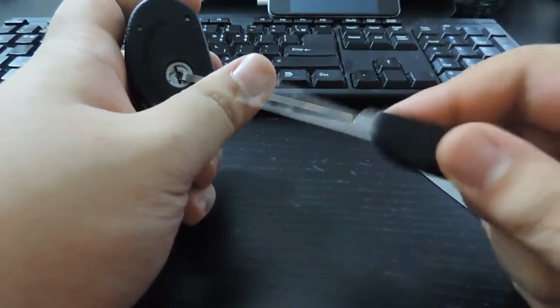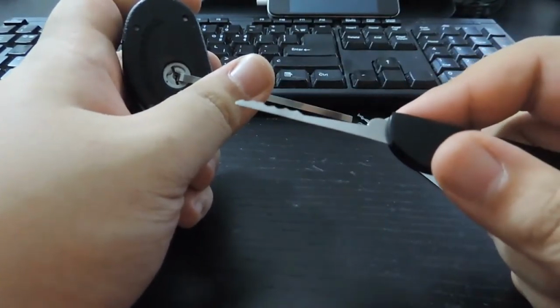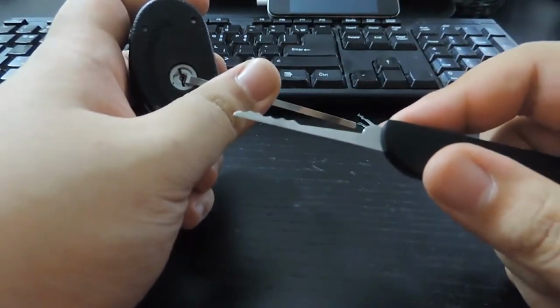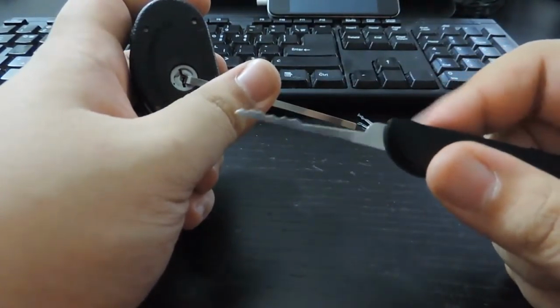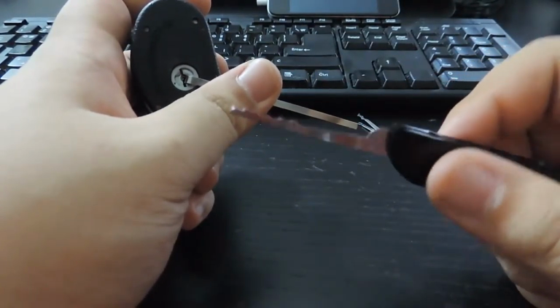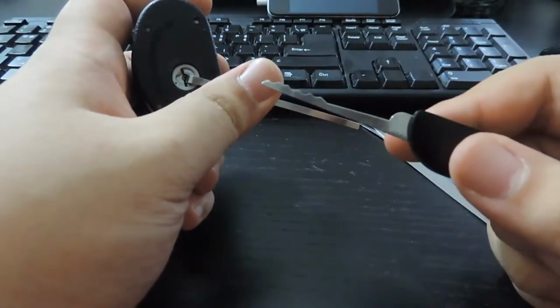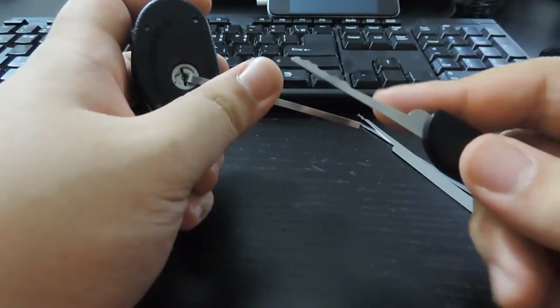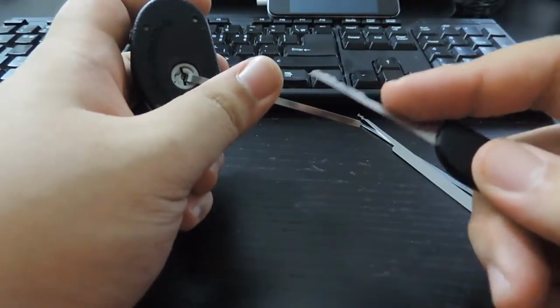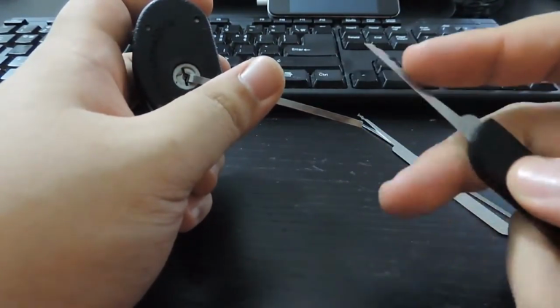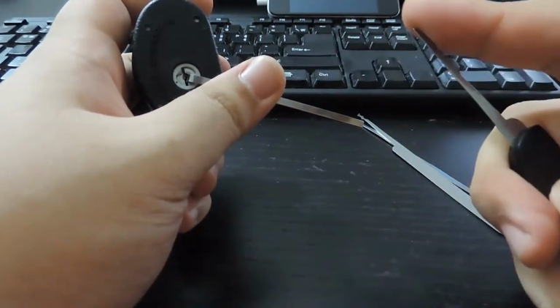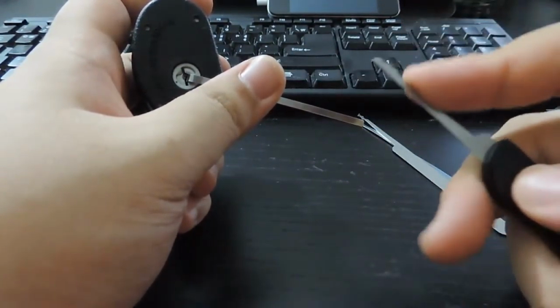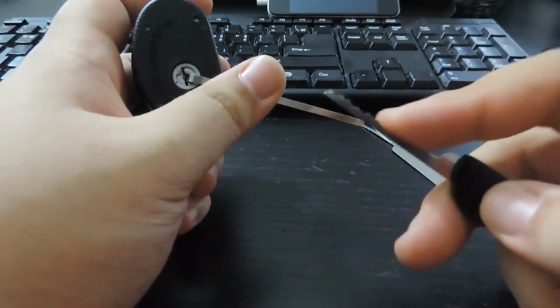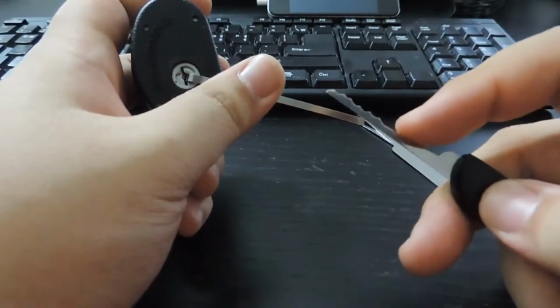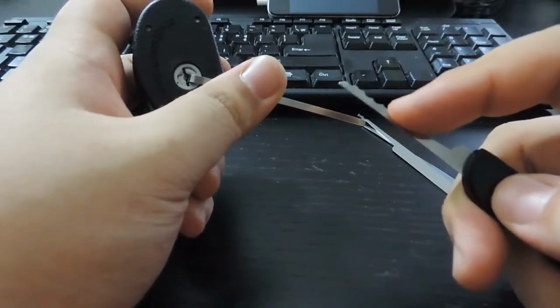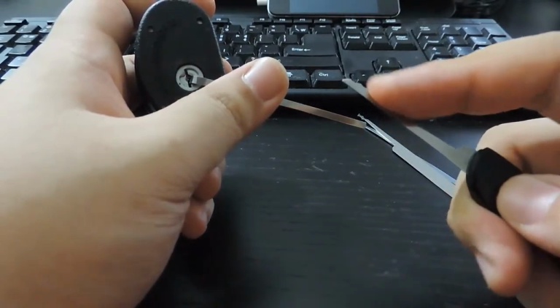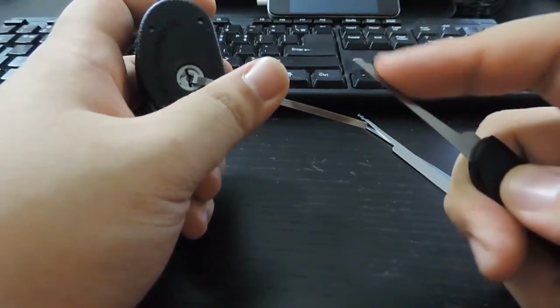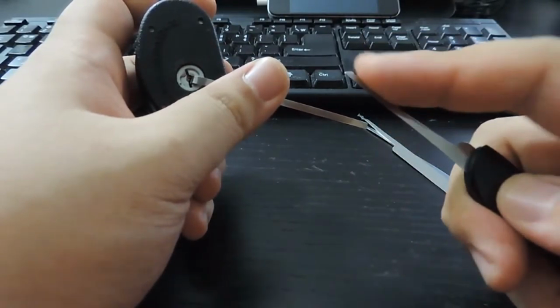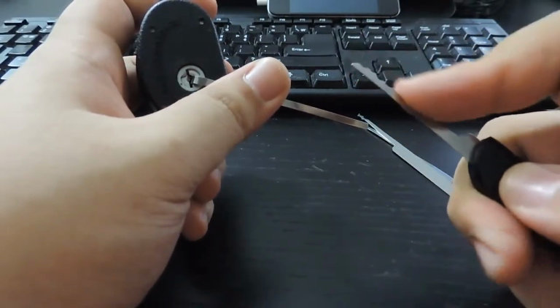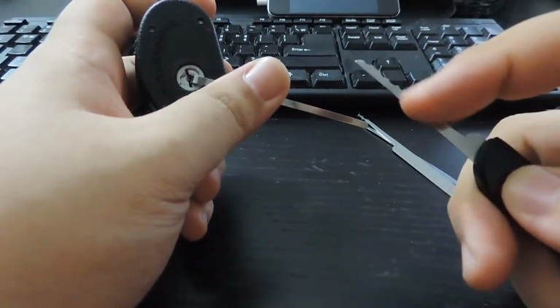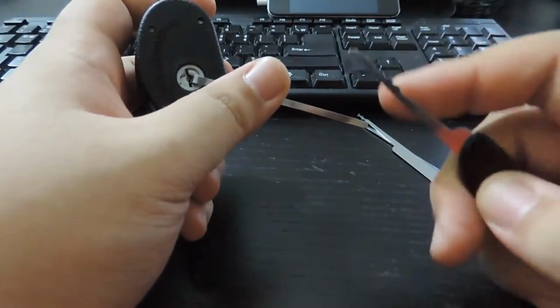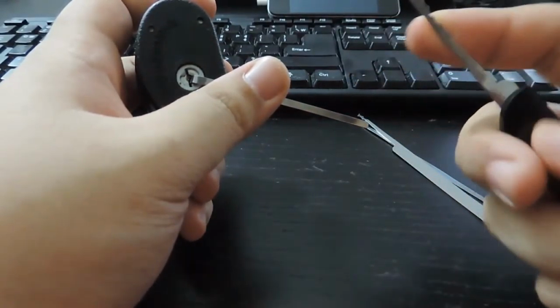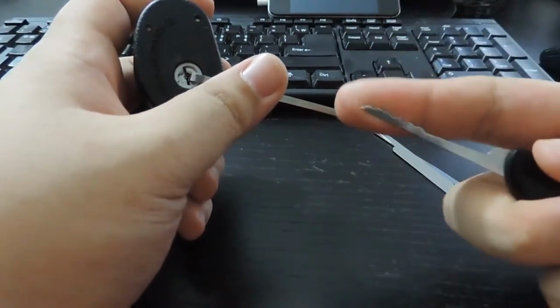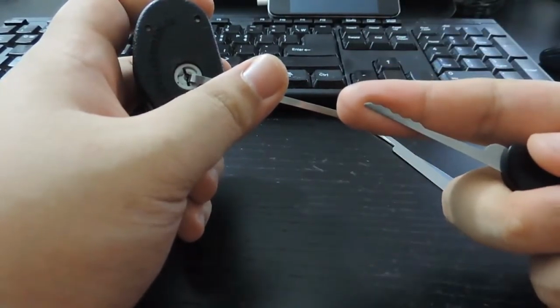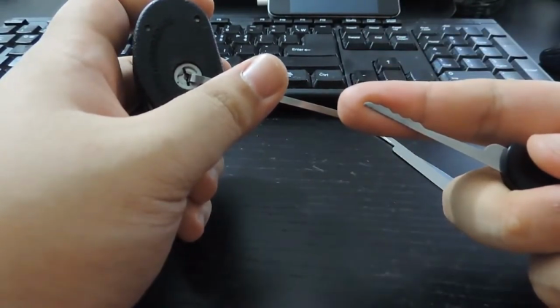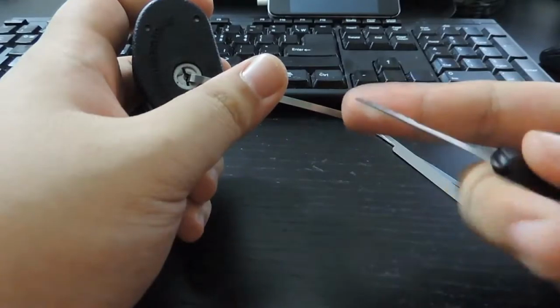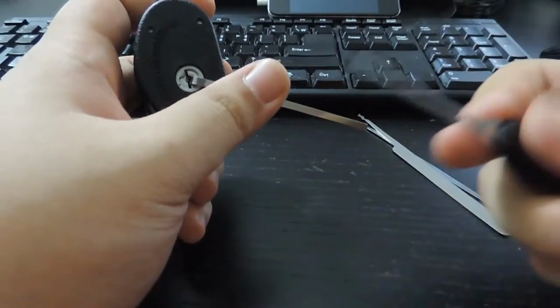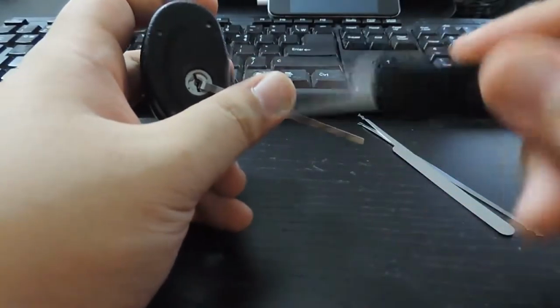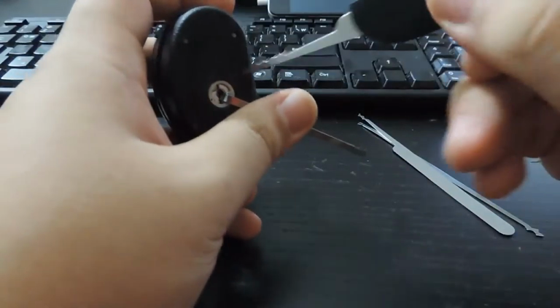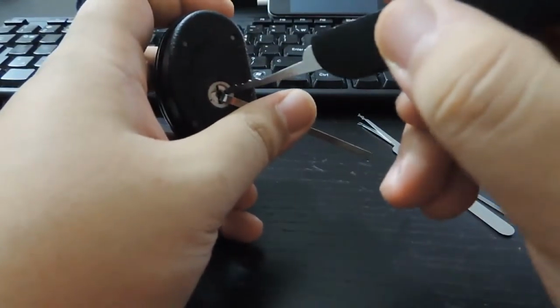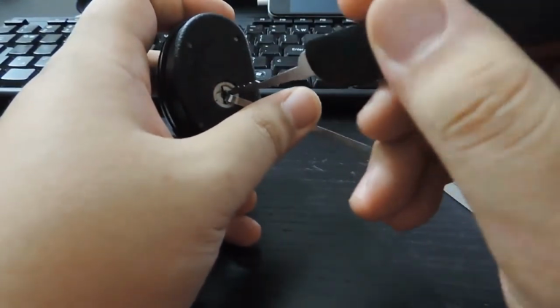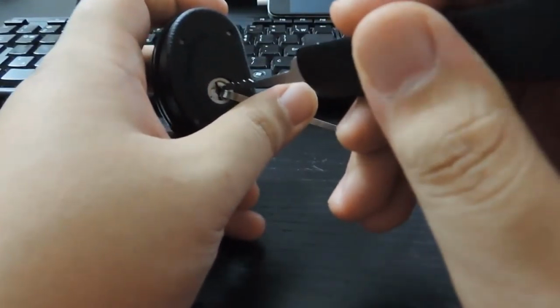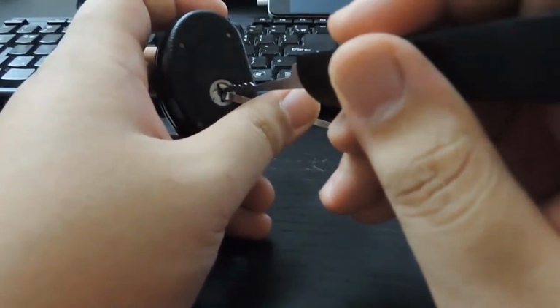My favorite pick is the city rake. The reason why they call it this is because the rake looks like a city — you can see it looks like buildings. All I do is just jam it in there.